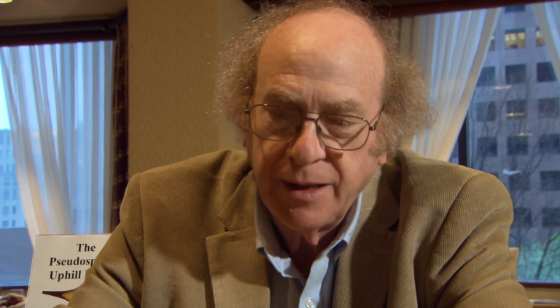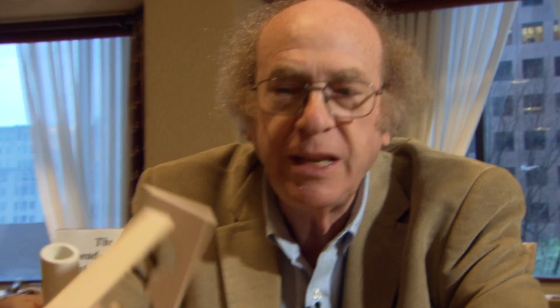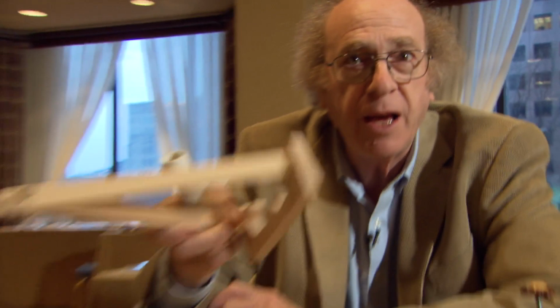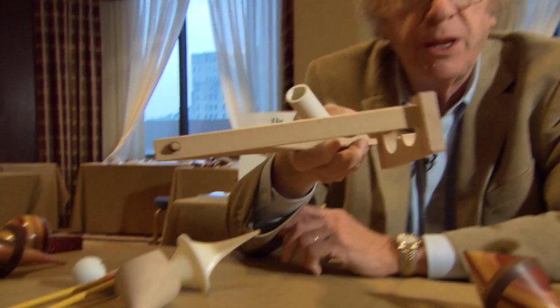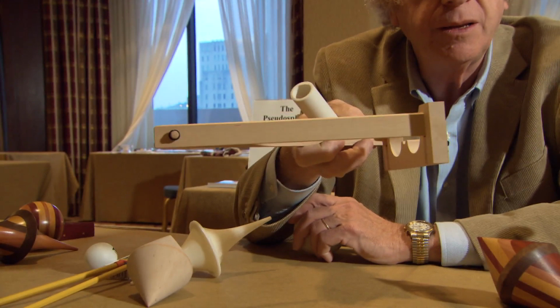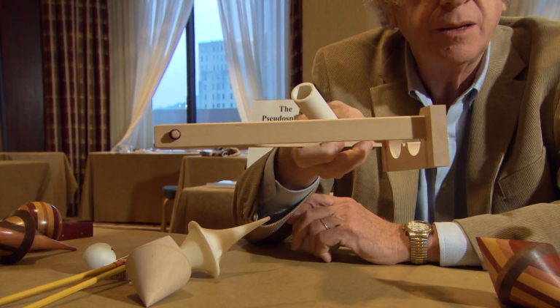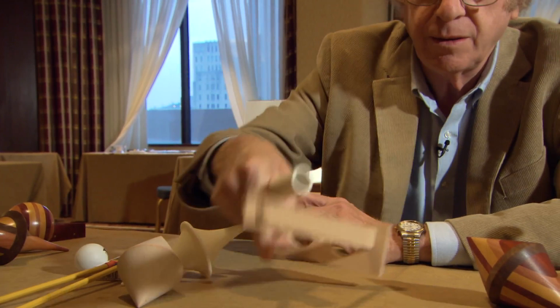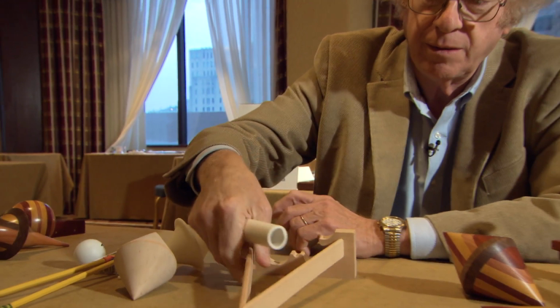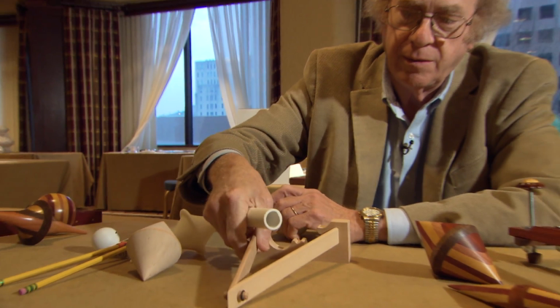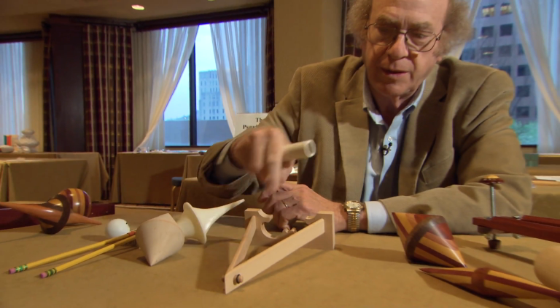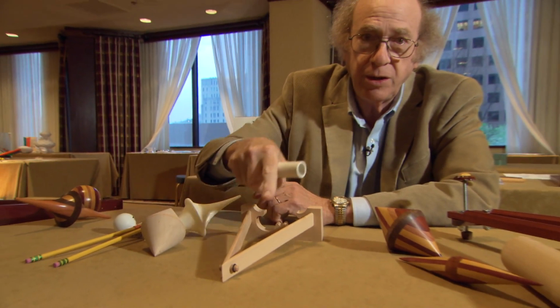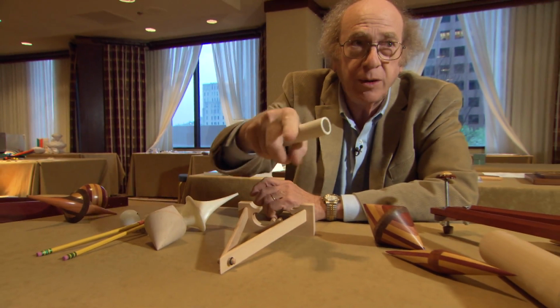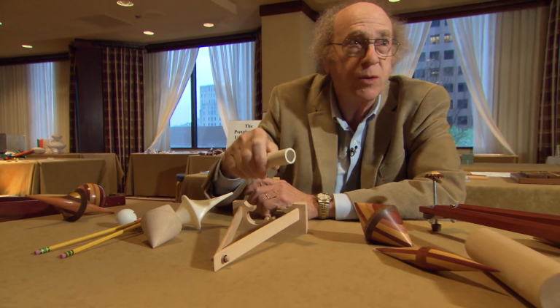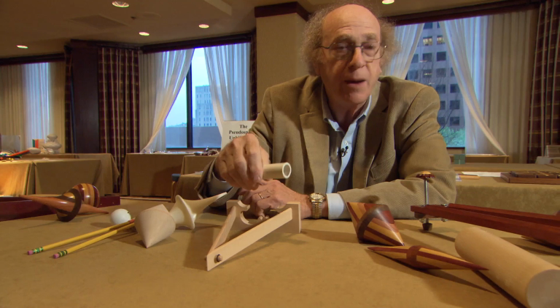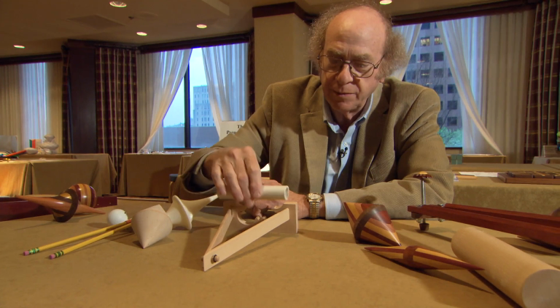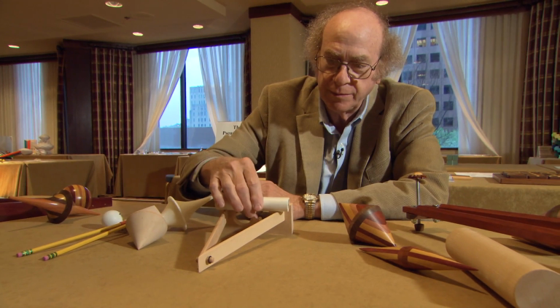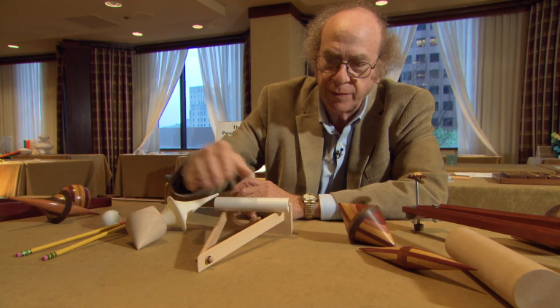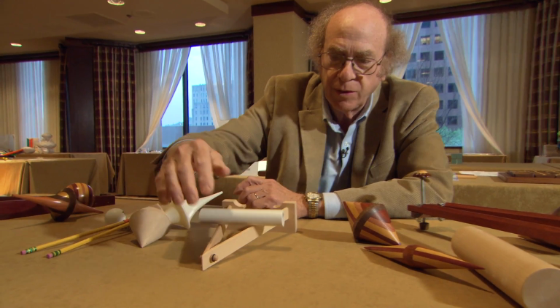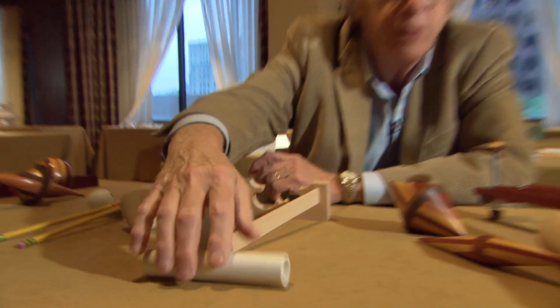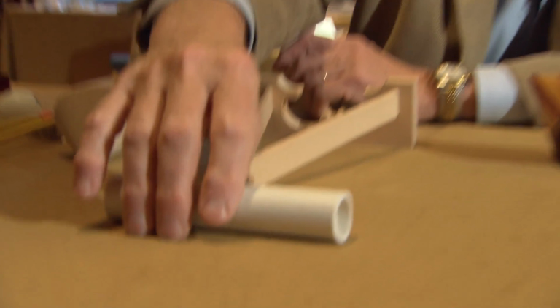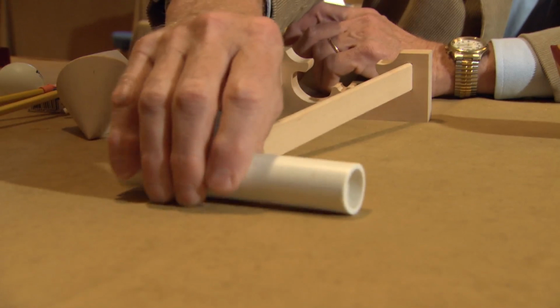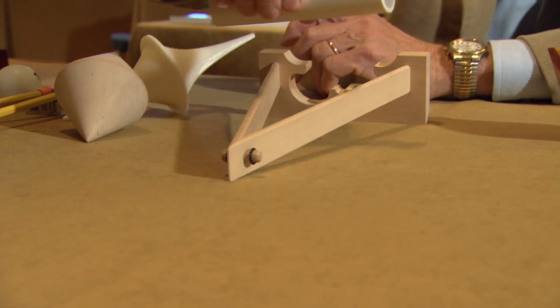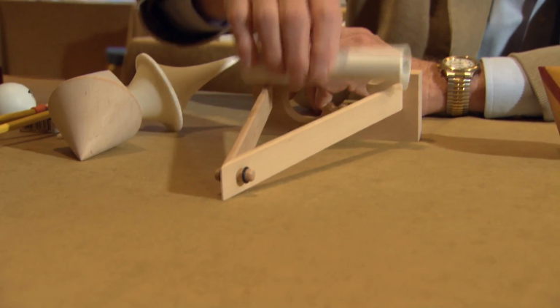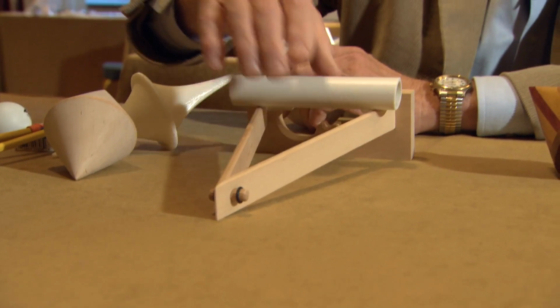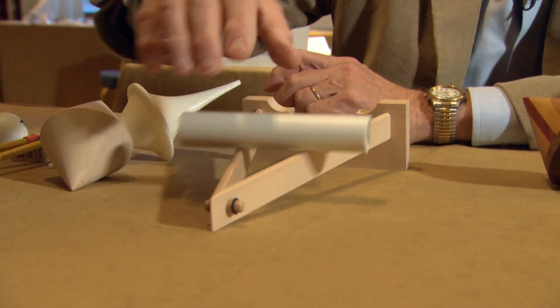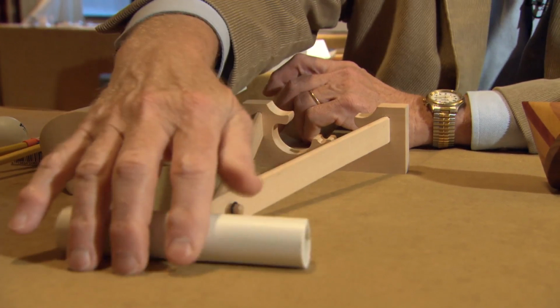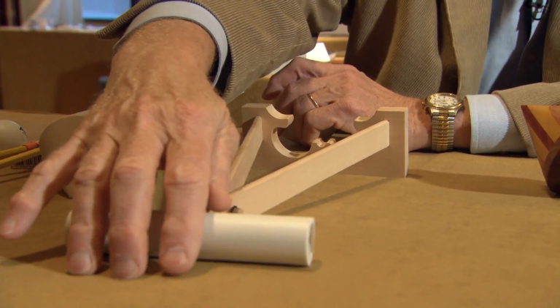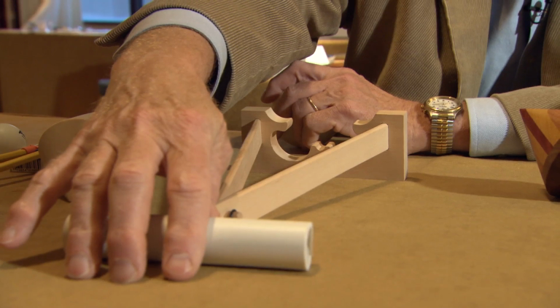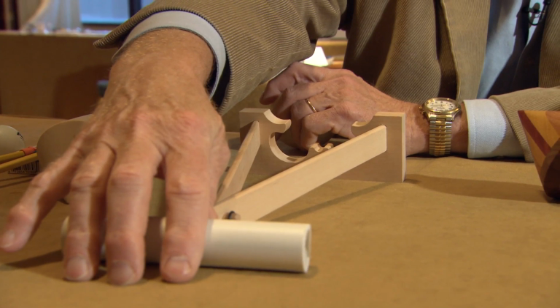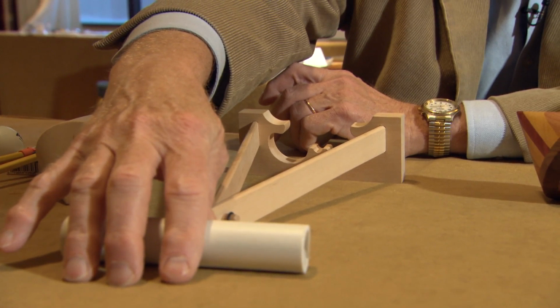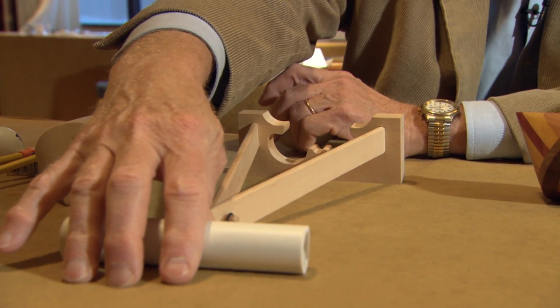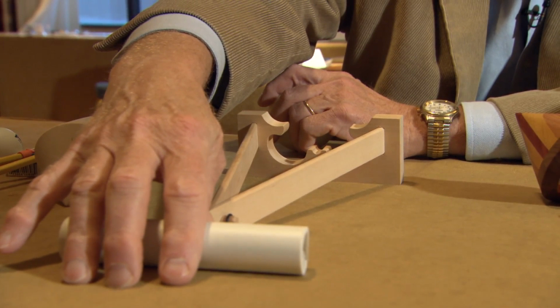Here's an inclined plane, tilted down towards the camera. Something rolls down — rolls downhill — just like it normally should.